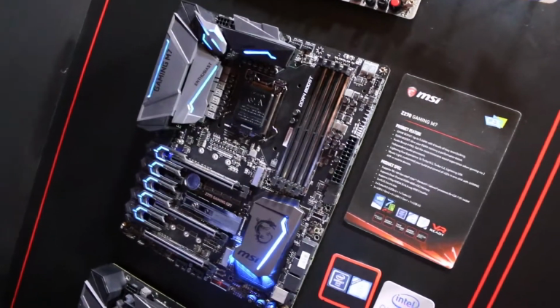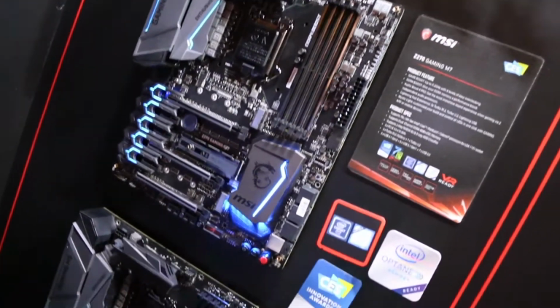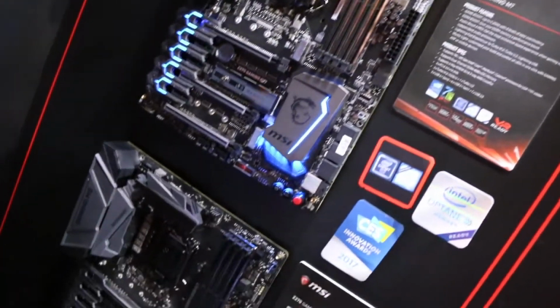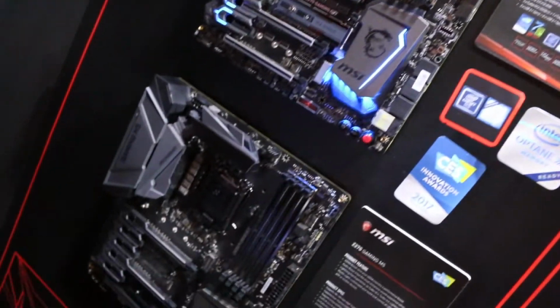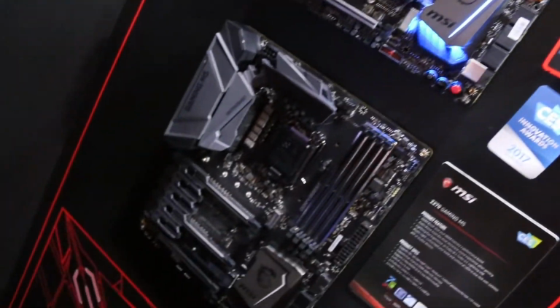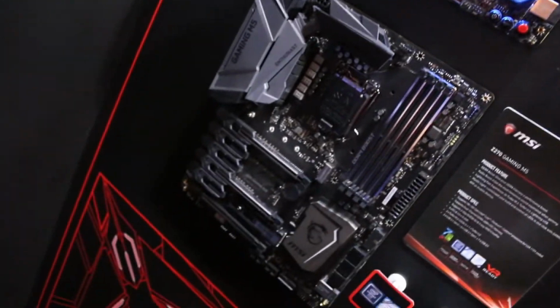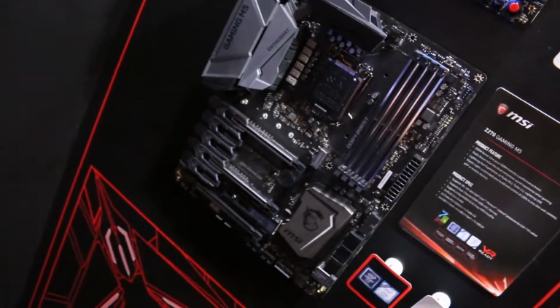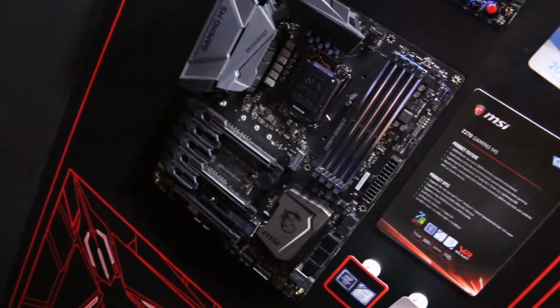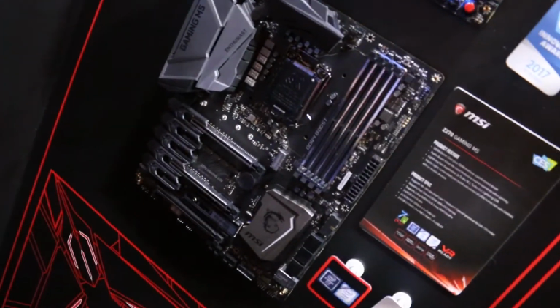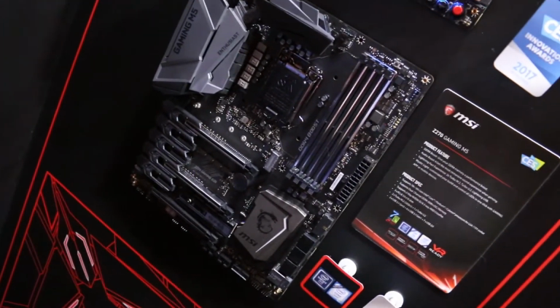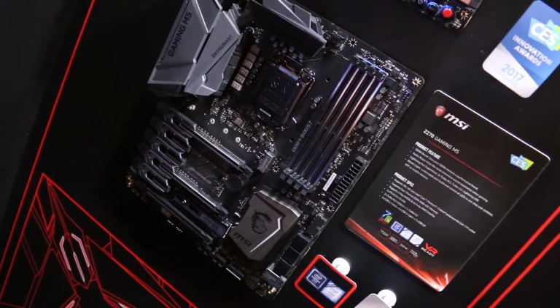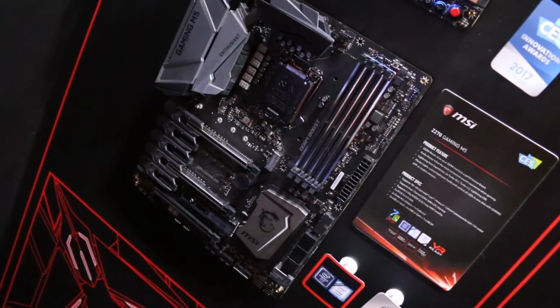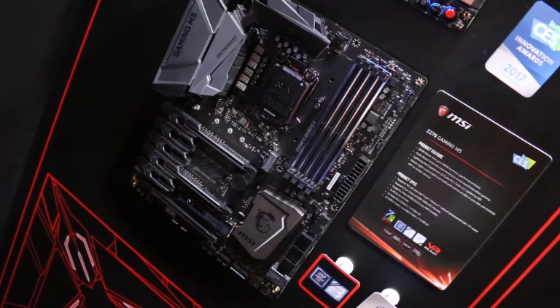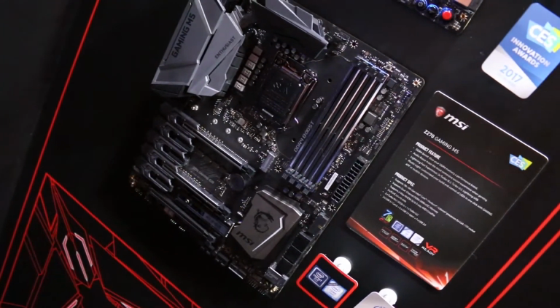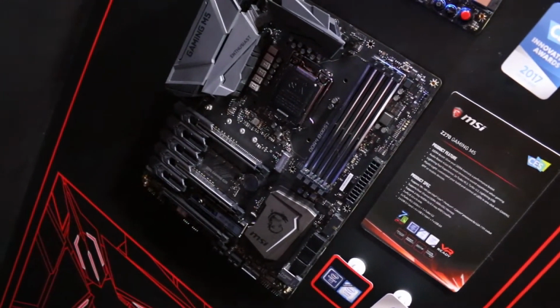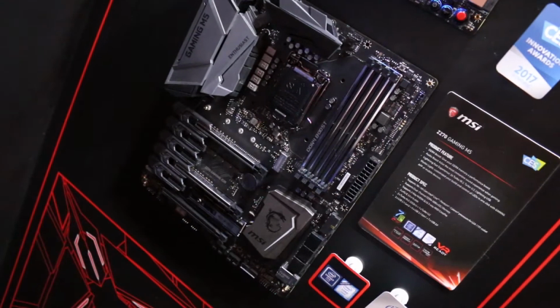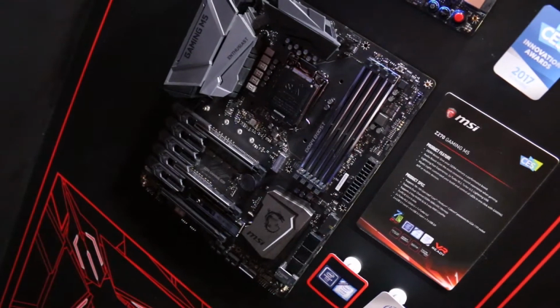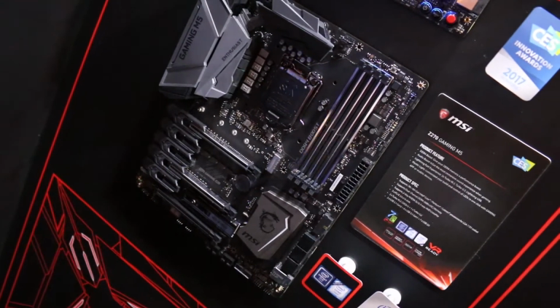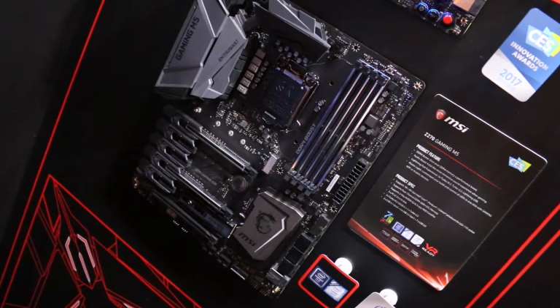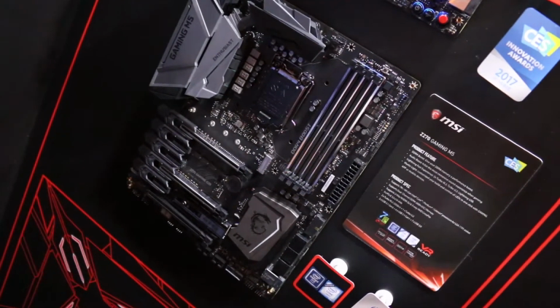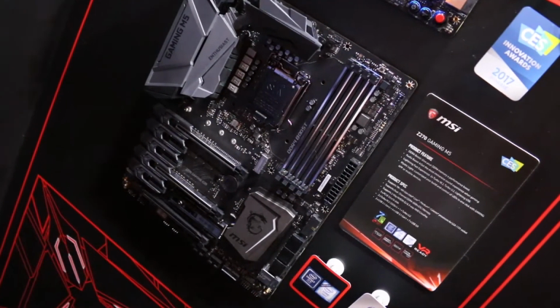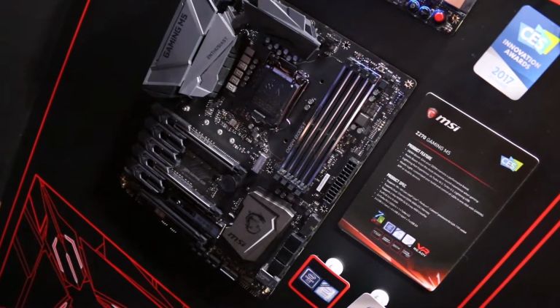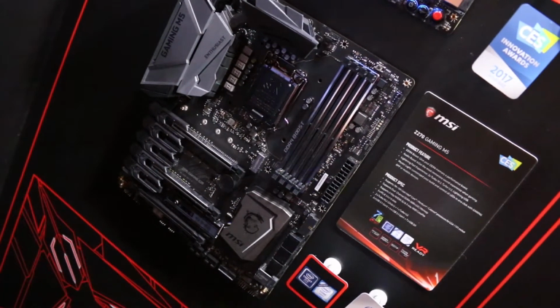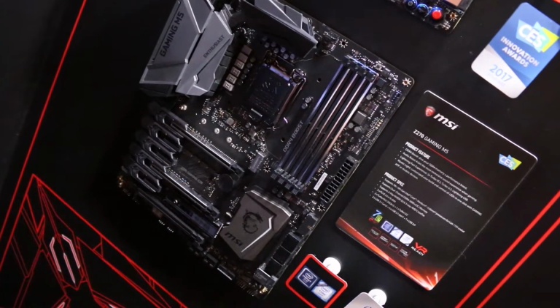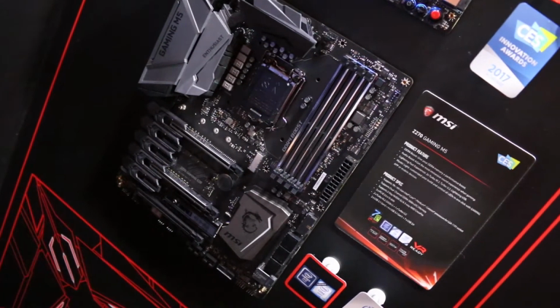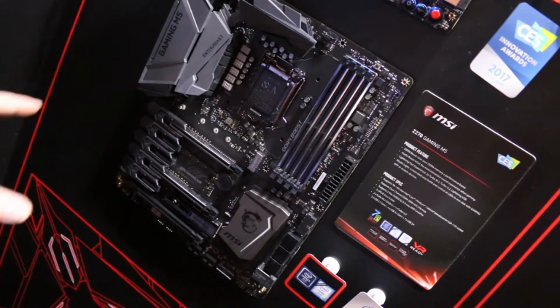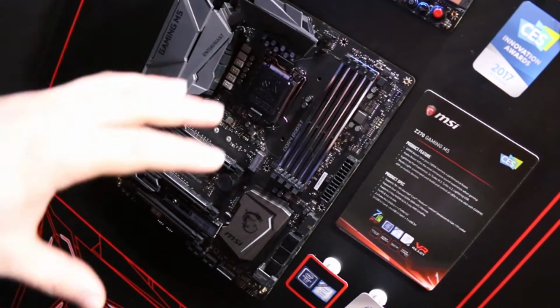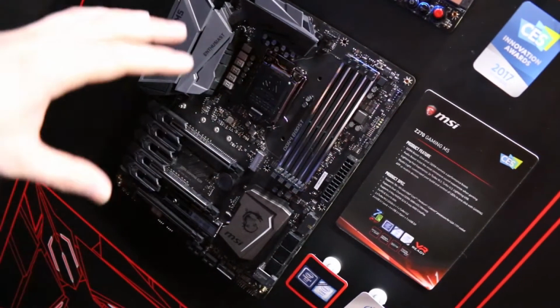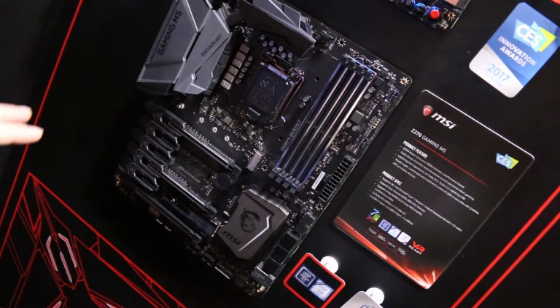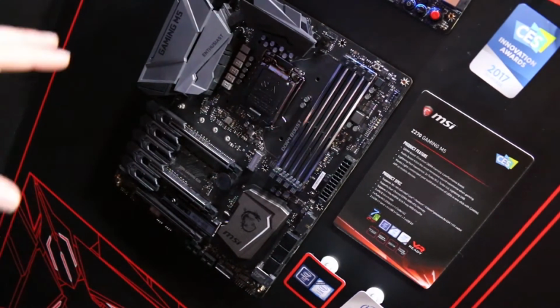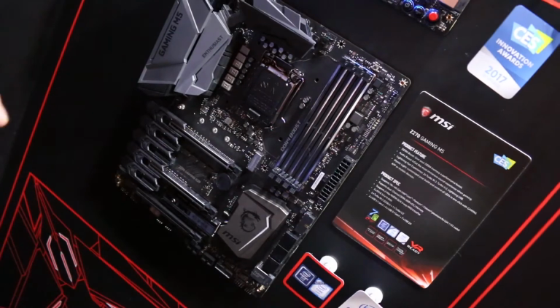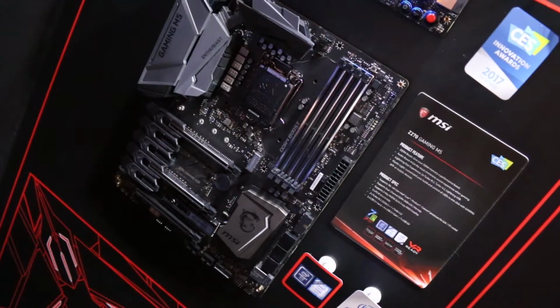Moving down we have the Z270 Gaming M5, which is a step down from the Gaming M7. You don't have any of the RGB lighting but you still get that aggressive look.